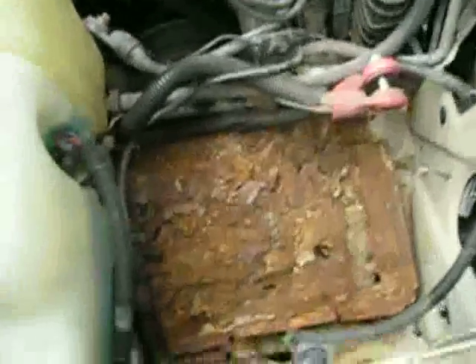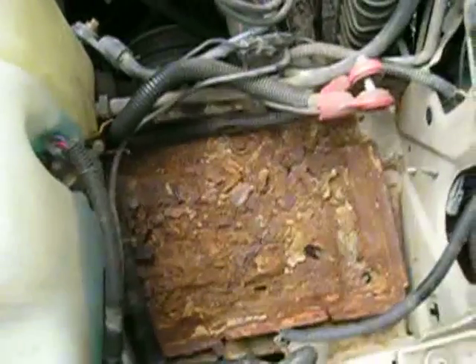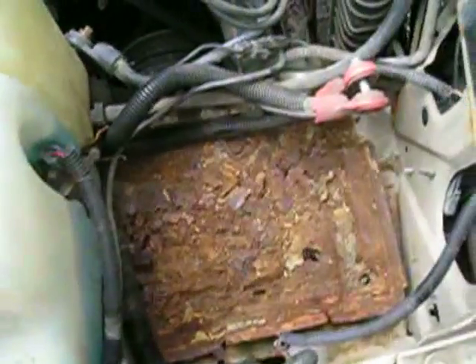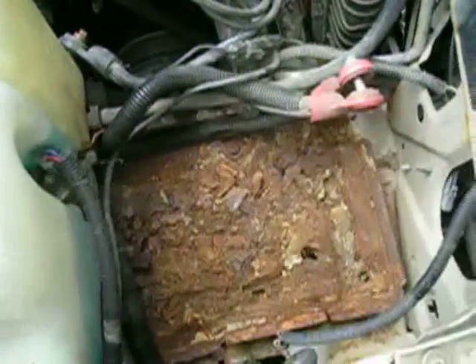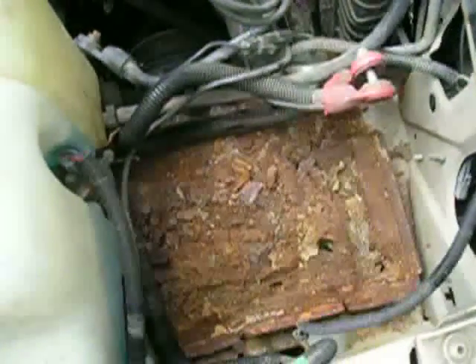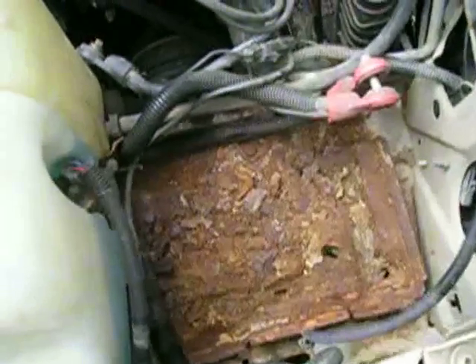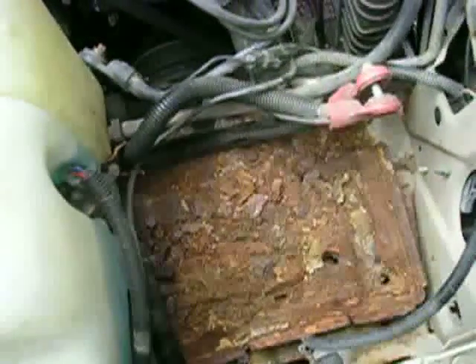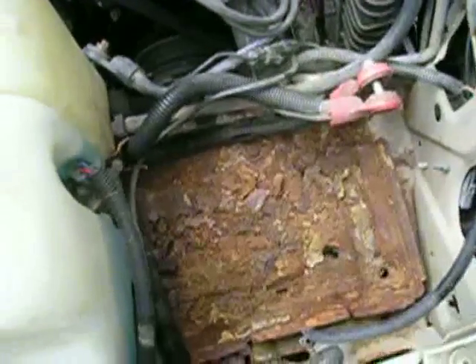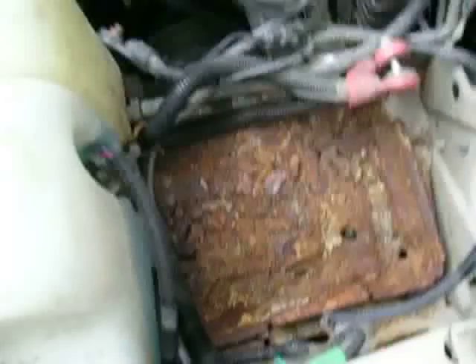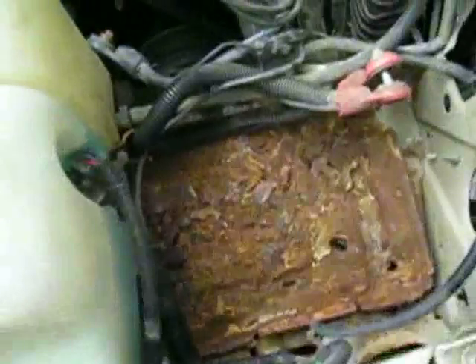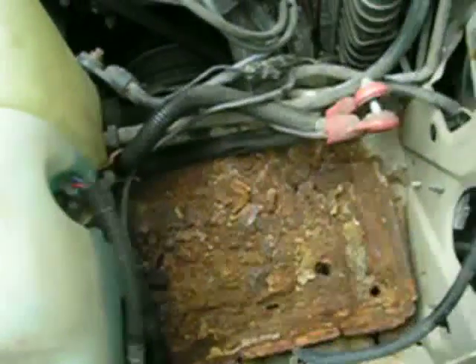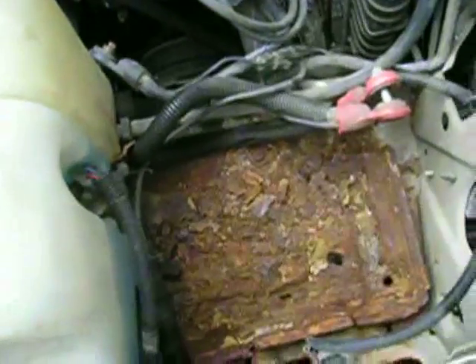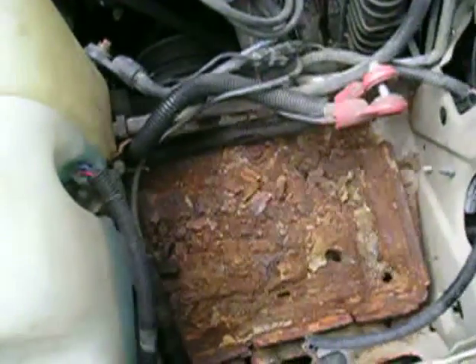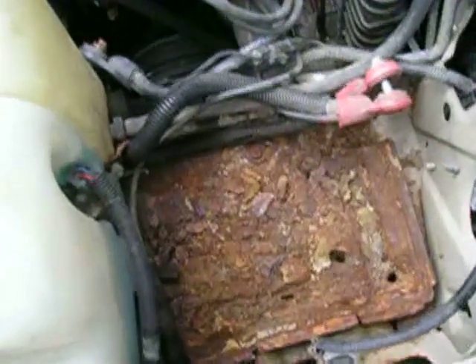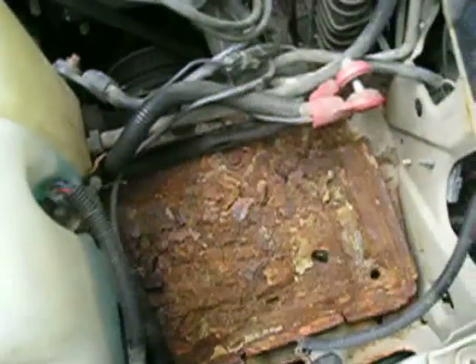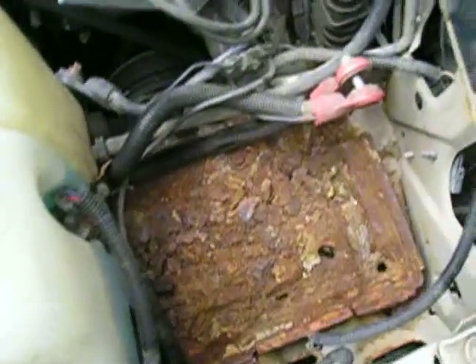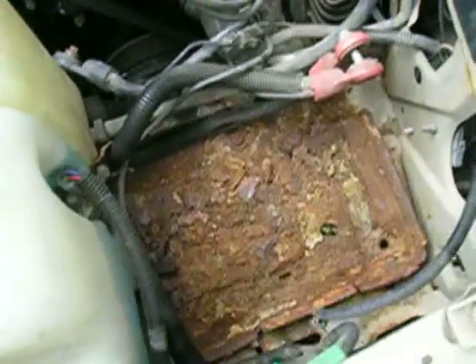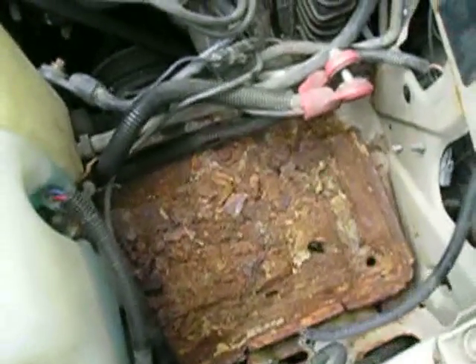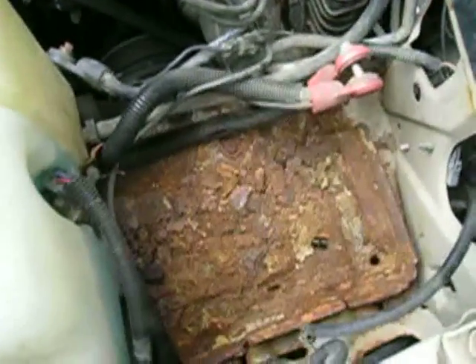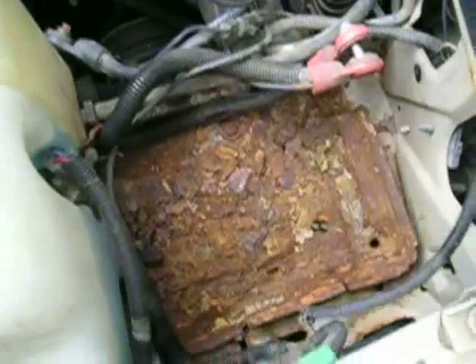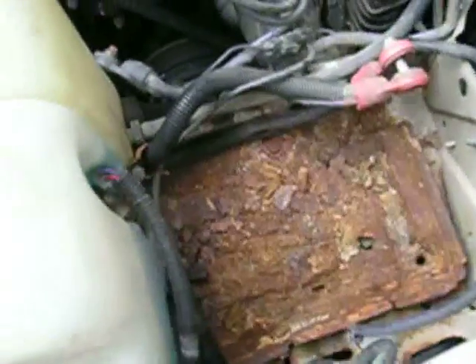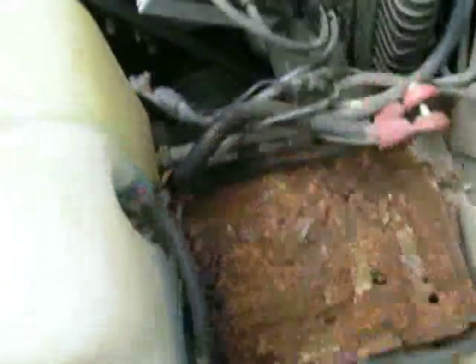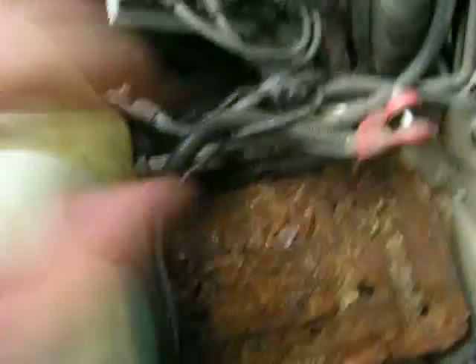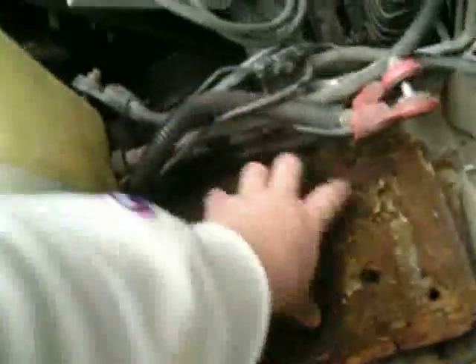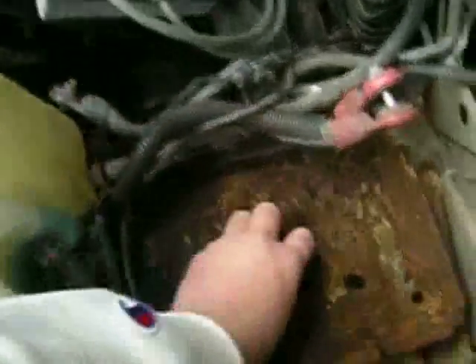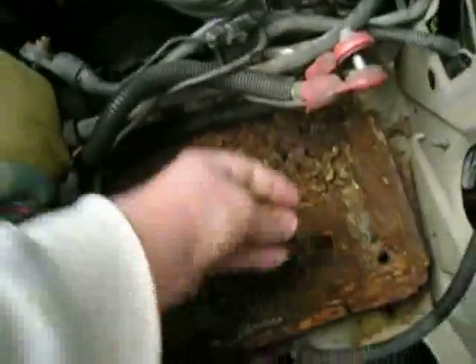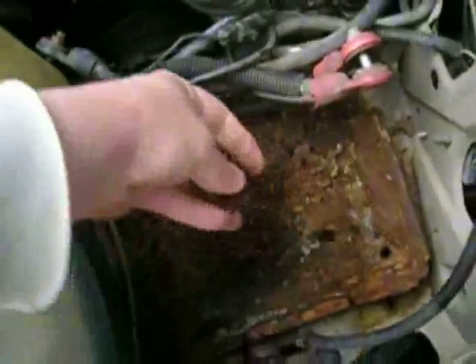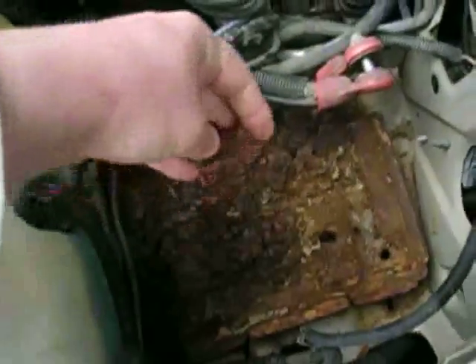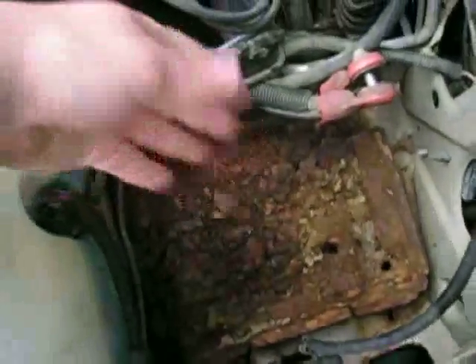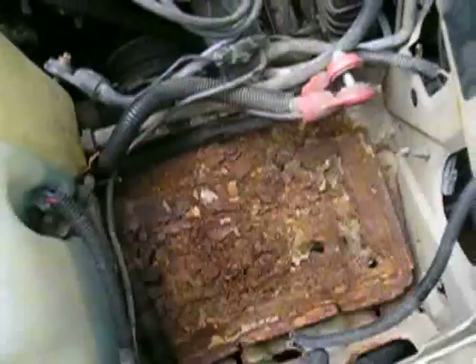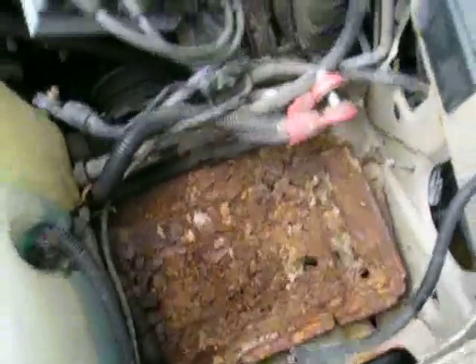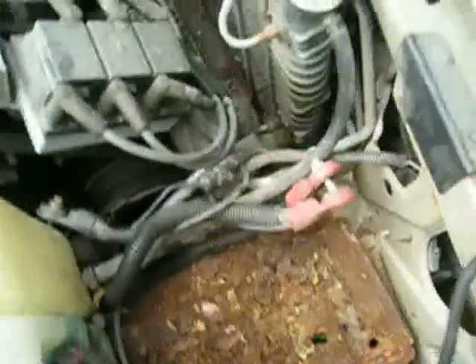Over here is the battery tray, which after some time of having leaky old batteries sitting on top of it, it may turn very rusty and have to be replaced. As you can see, this one has just completely fallen apart — lots and lots of rust.